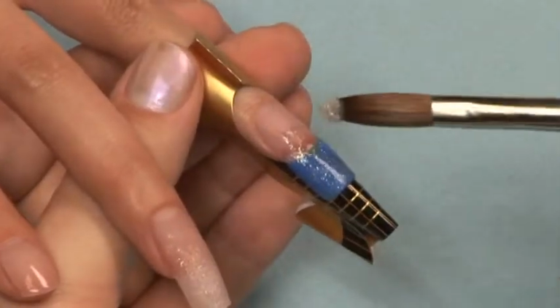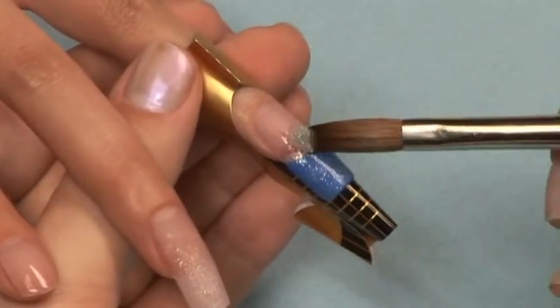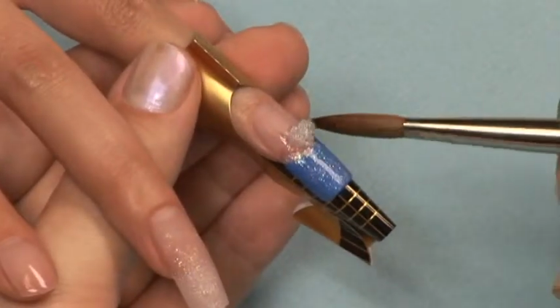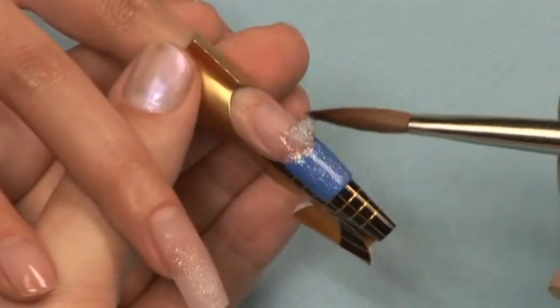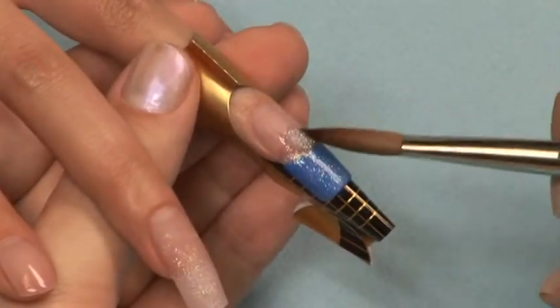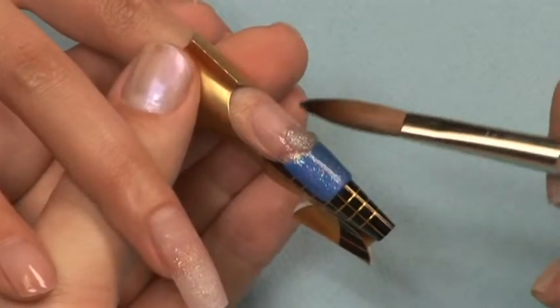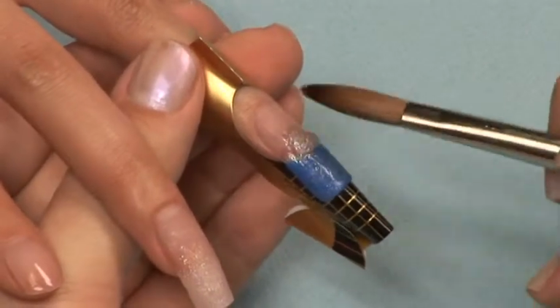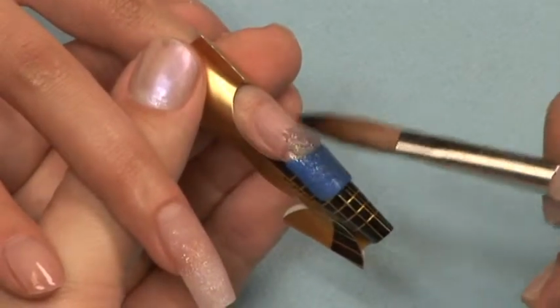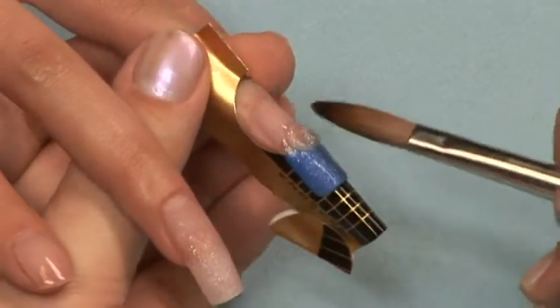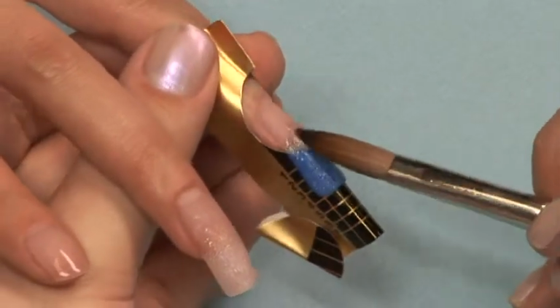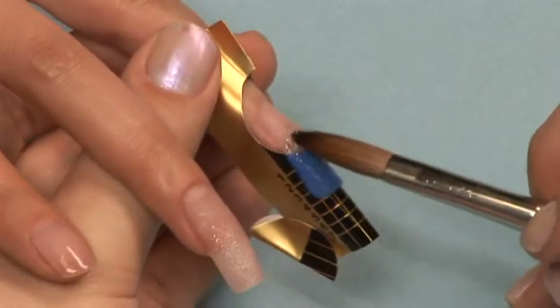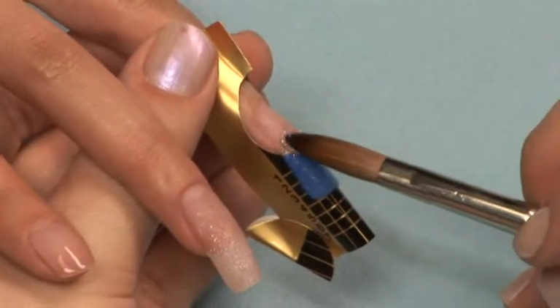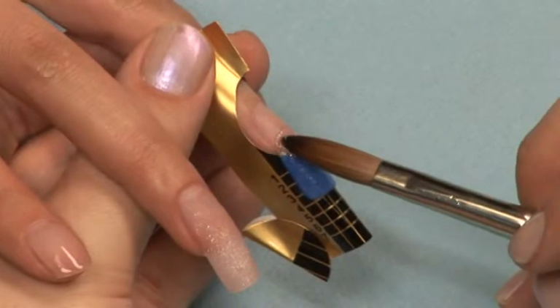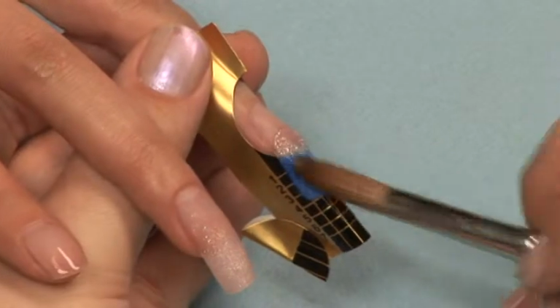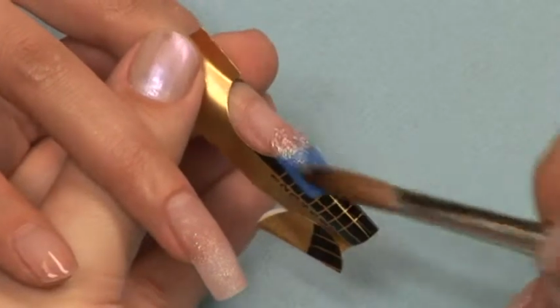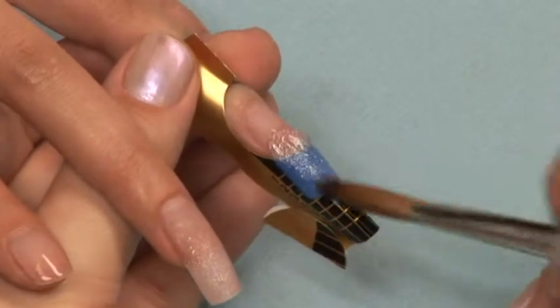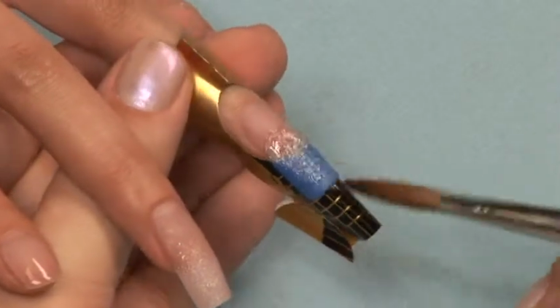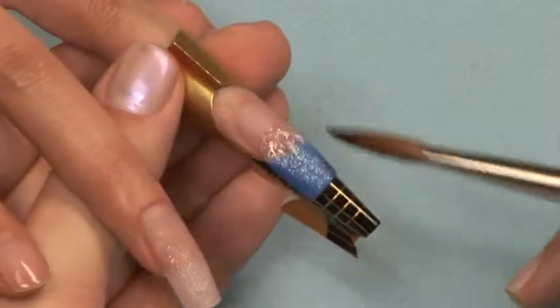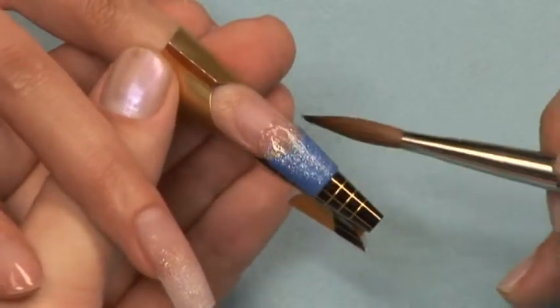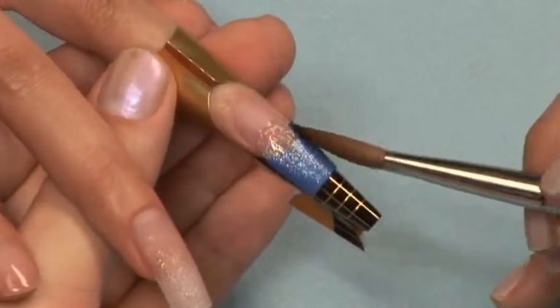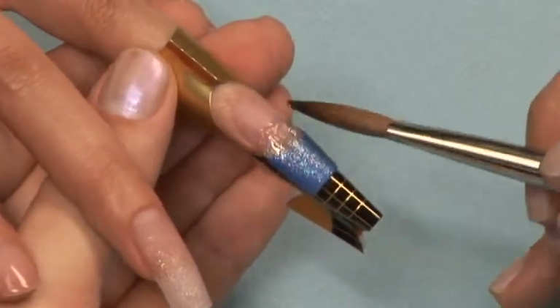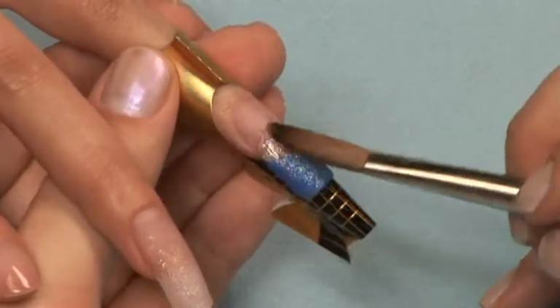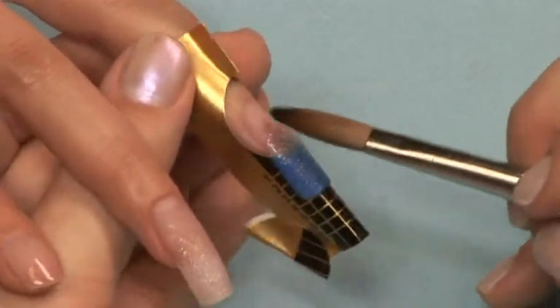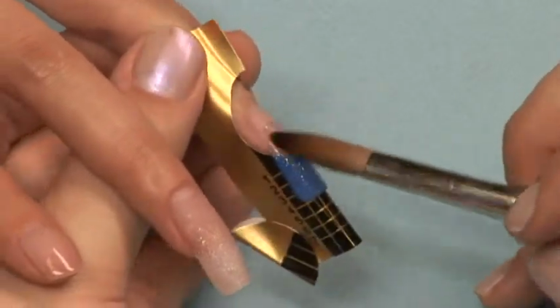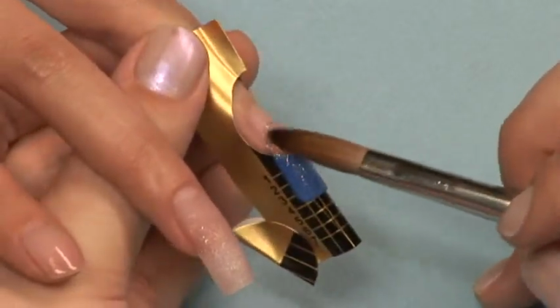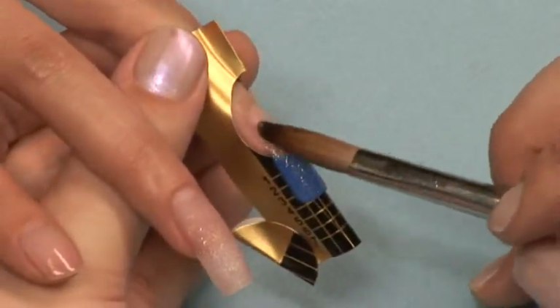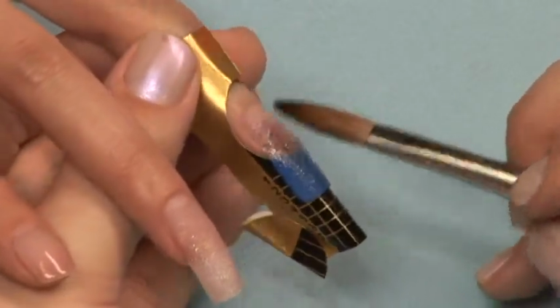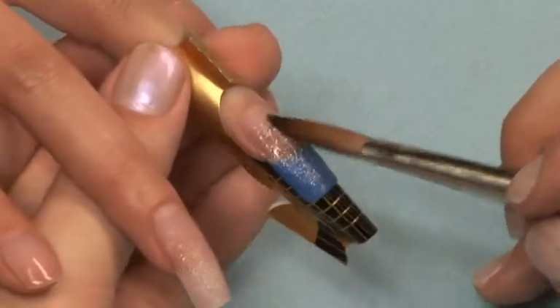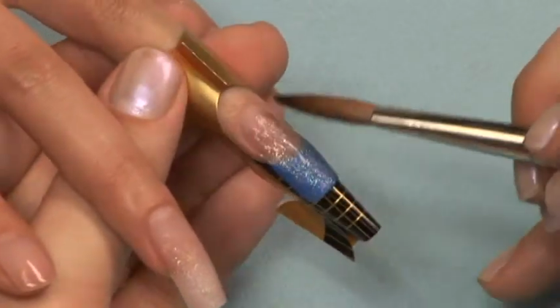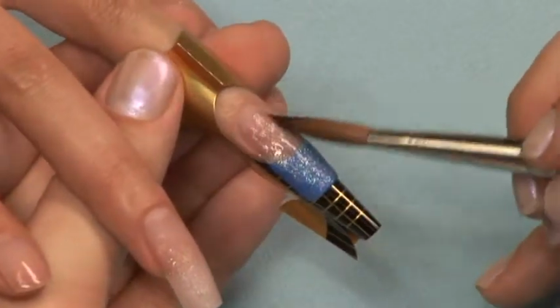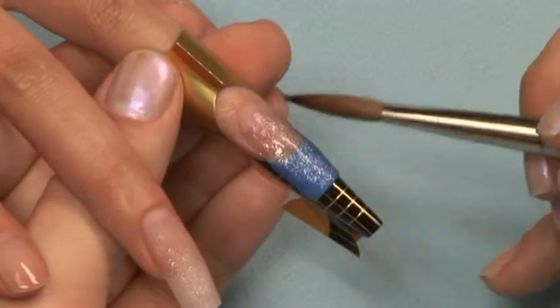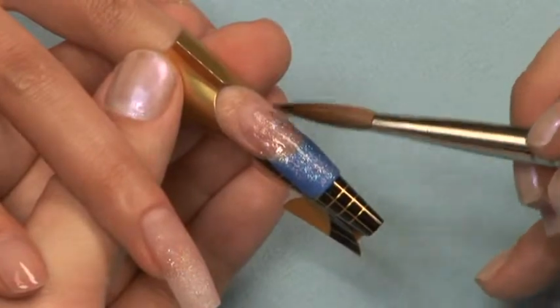Apply a second ball of the glitter mixture to the center of the nail. Blend it down over the free edge and blend it up to the bed to complete your glitter fade.